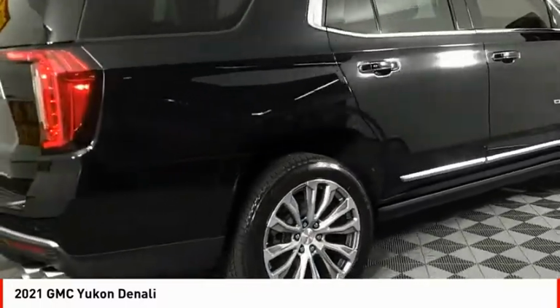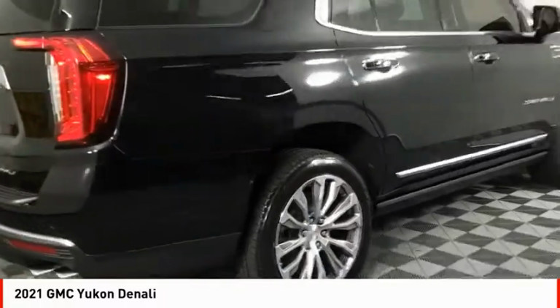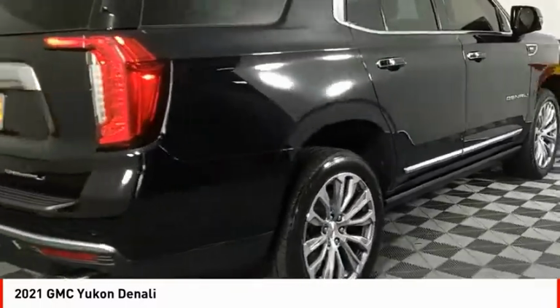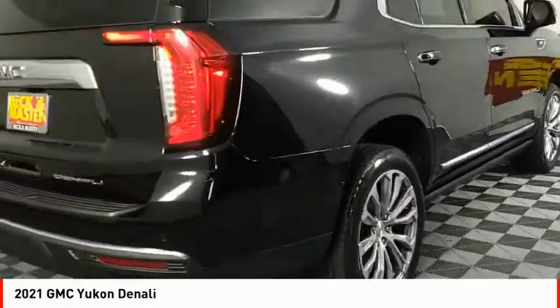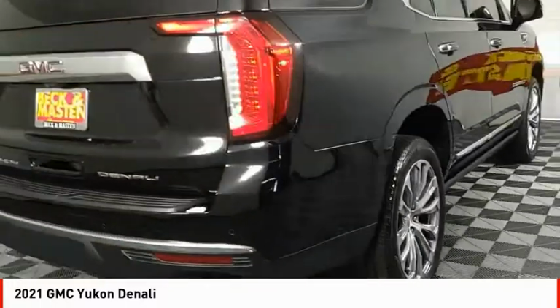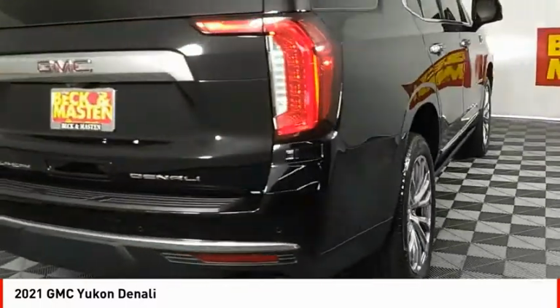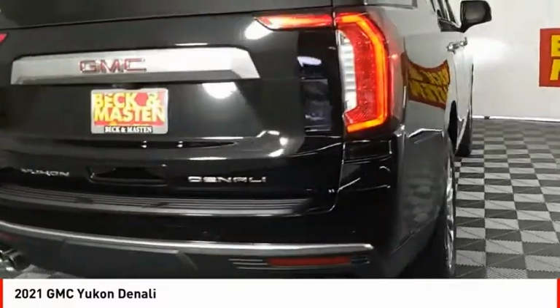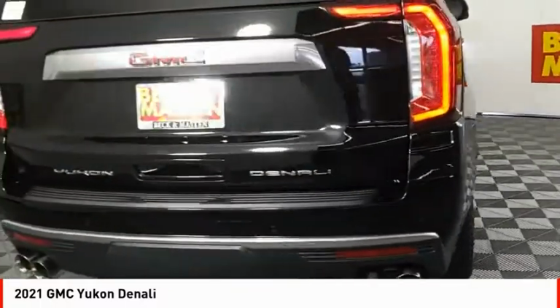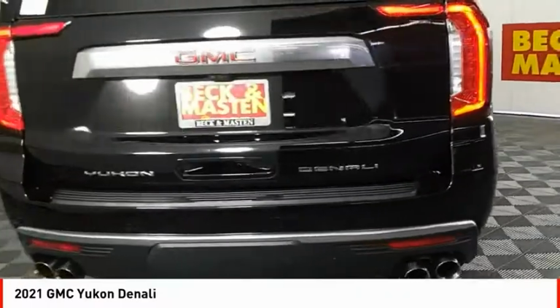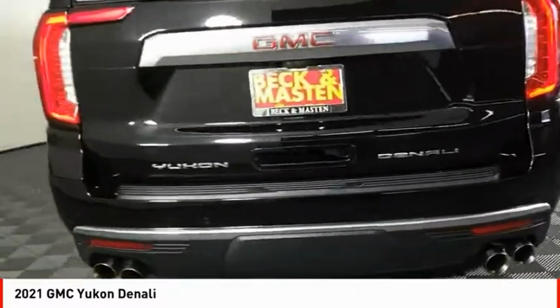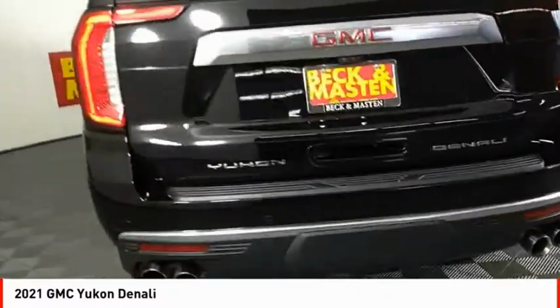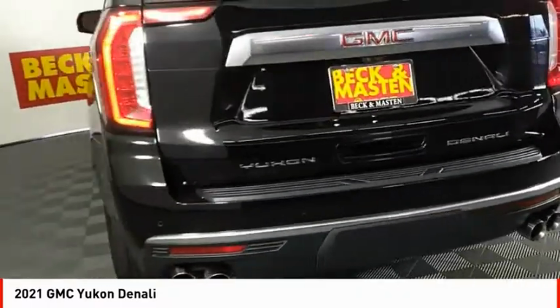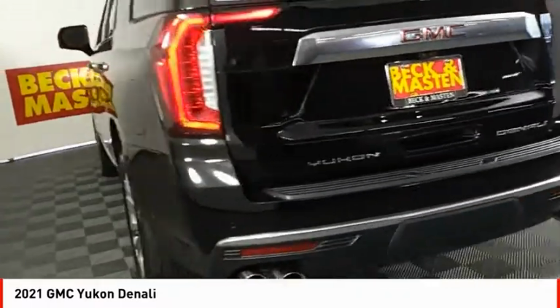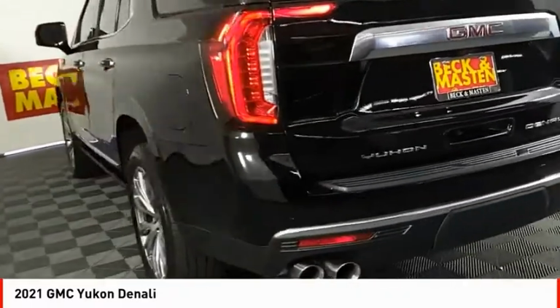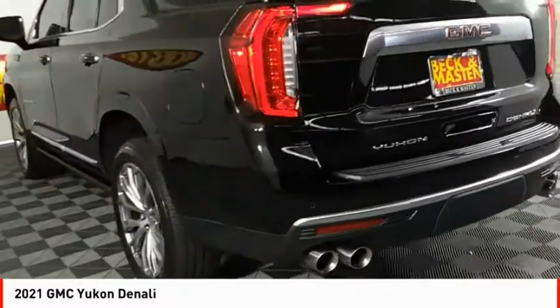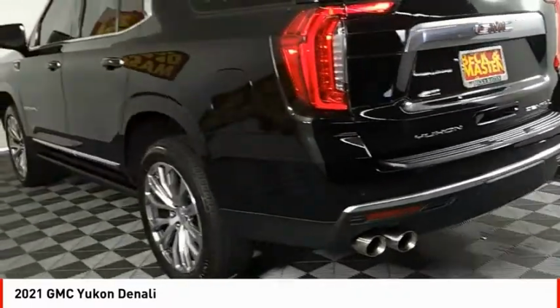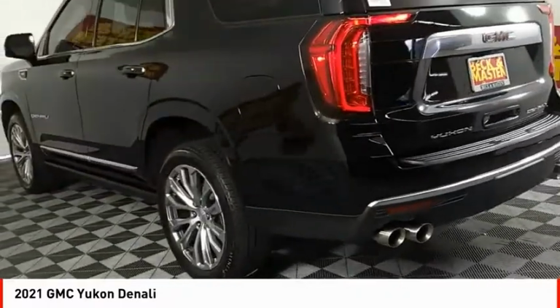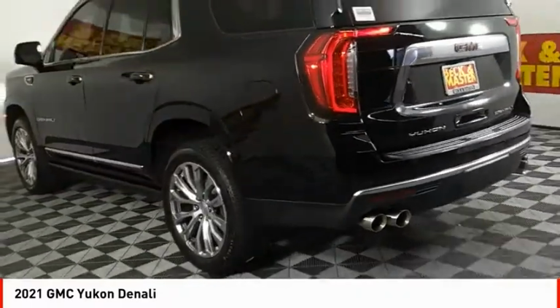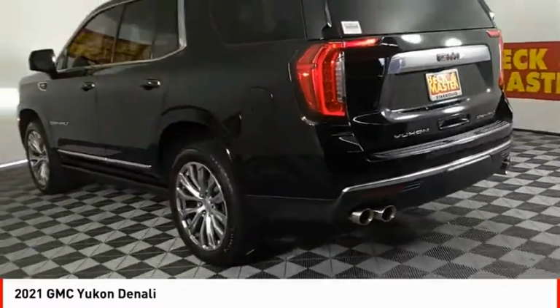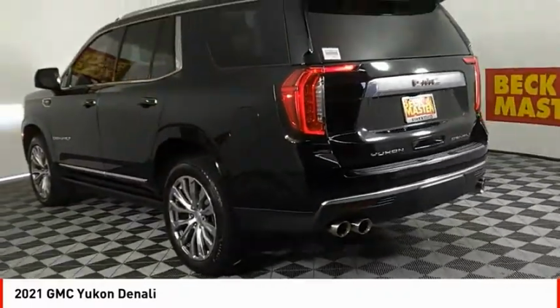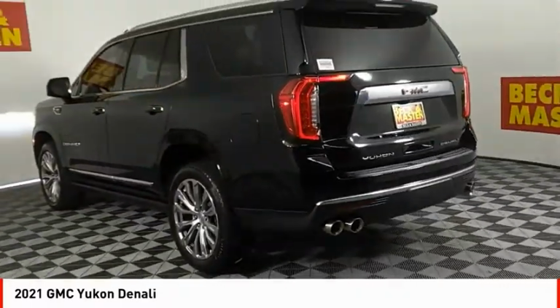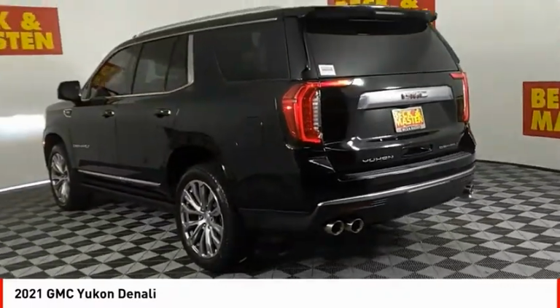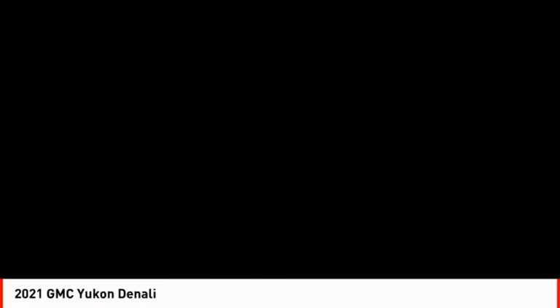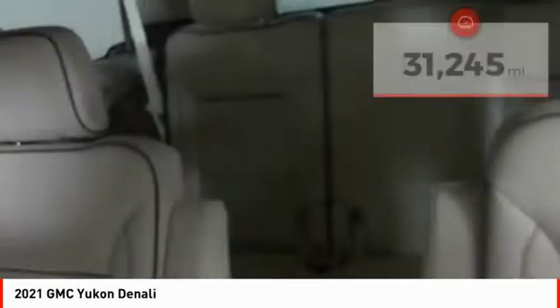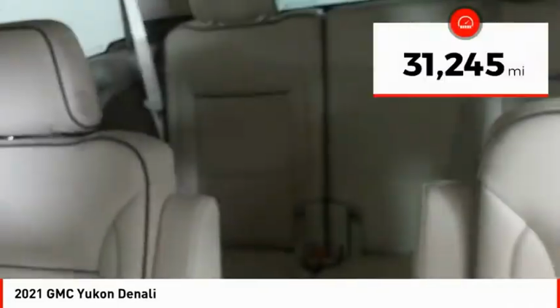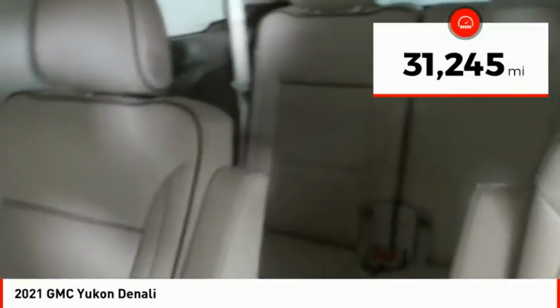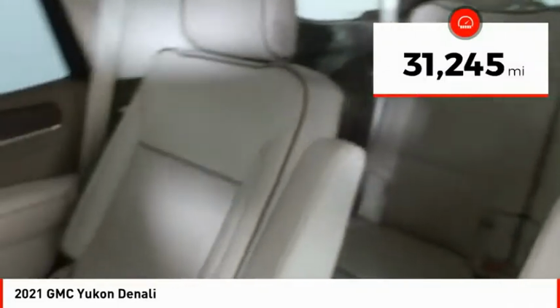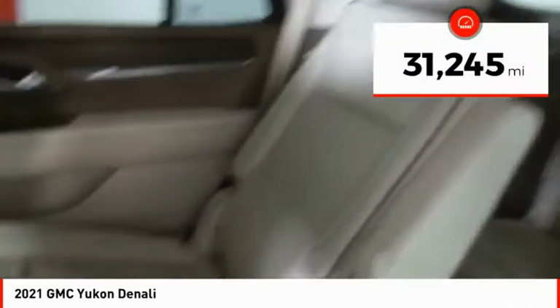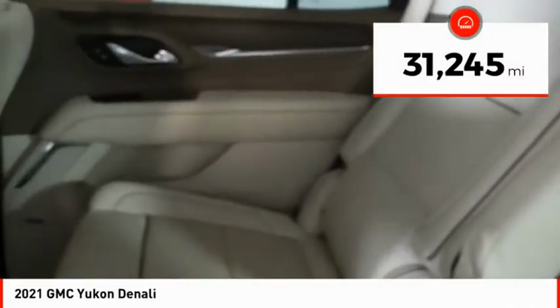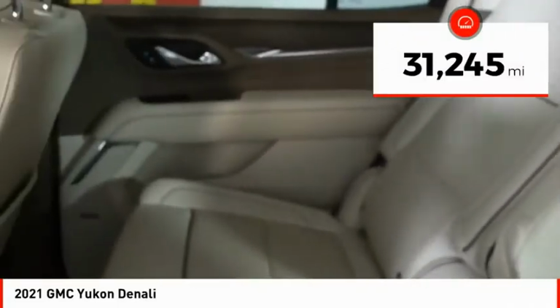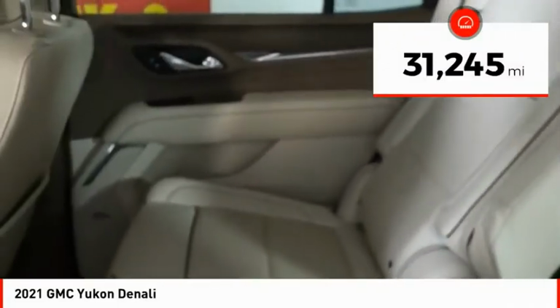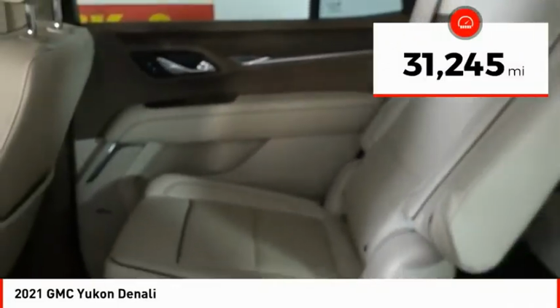Boasting a Vortec 5.3 liter V8 with active fuel management and flex fuel, Yukon is agile and capable. This vehicle has less than 35,000 miles.